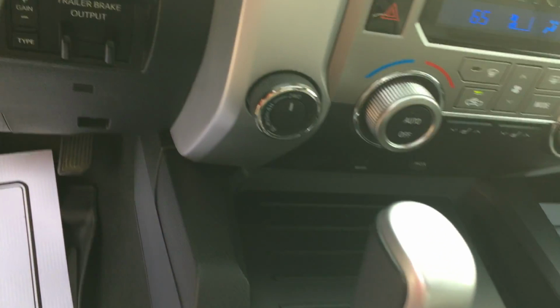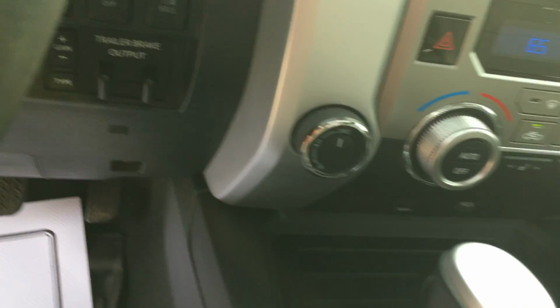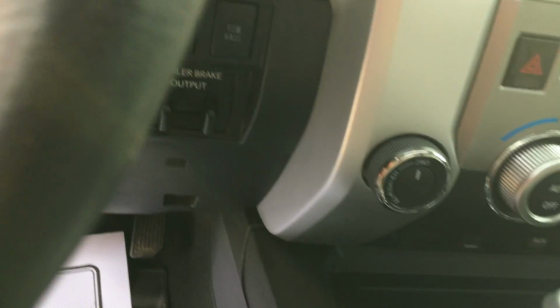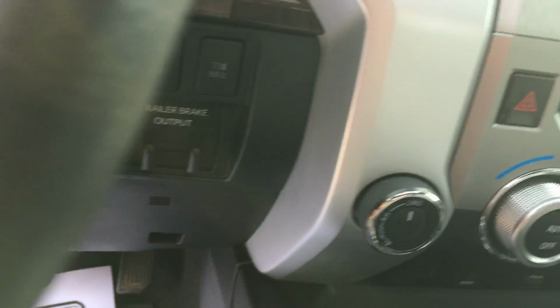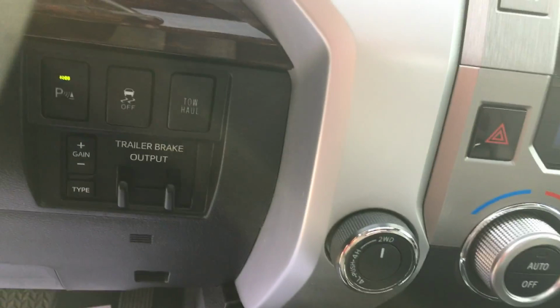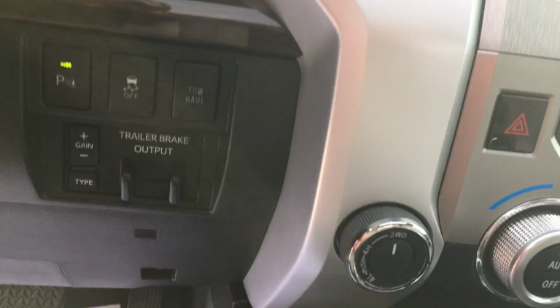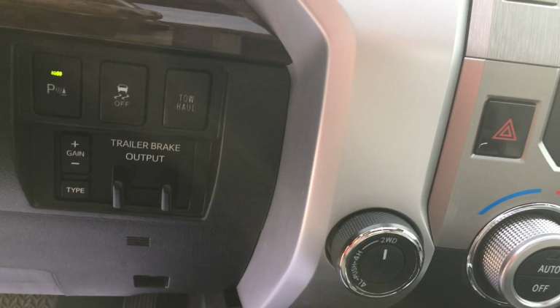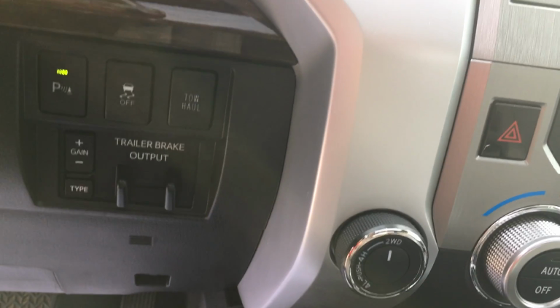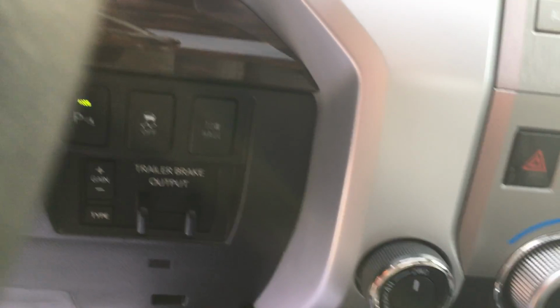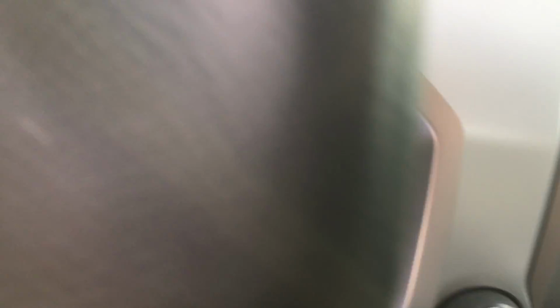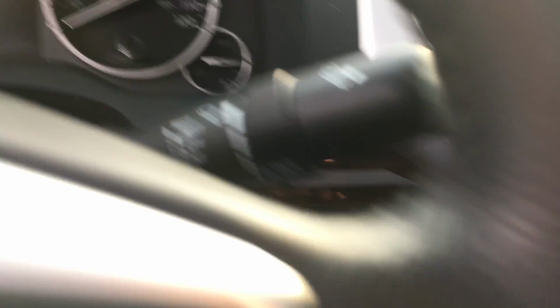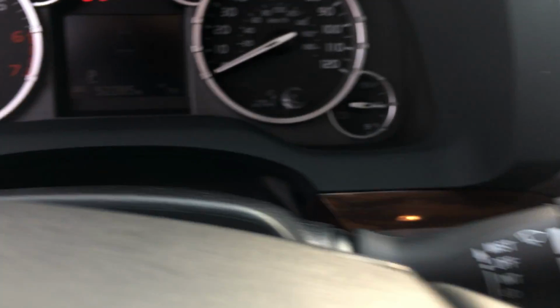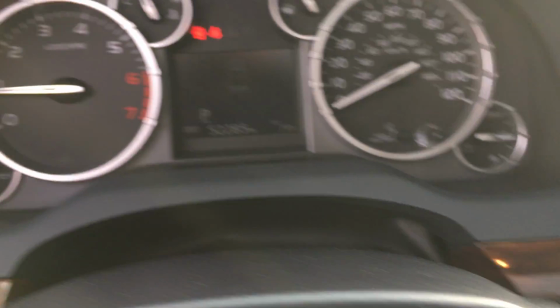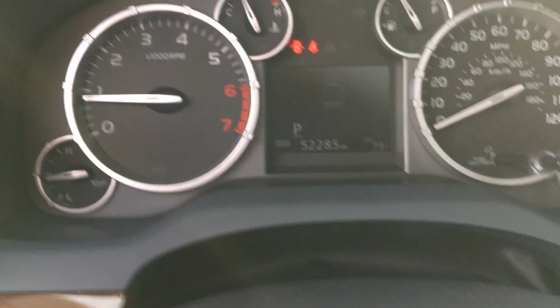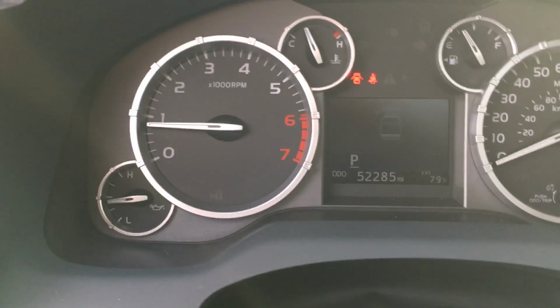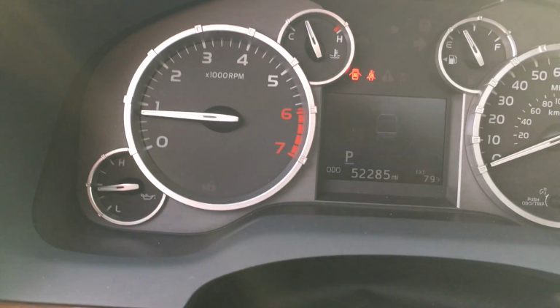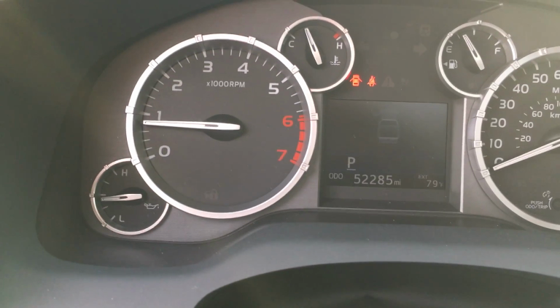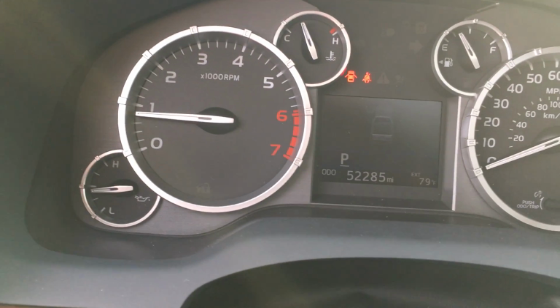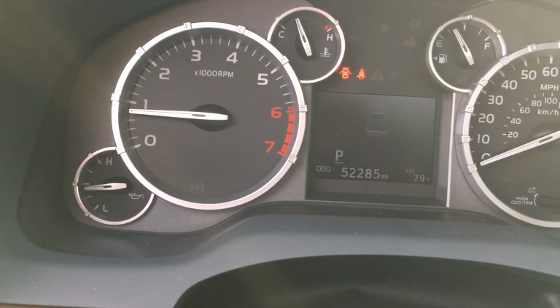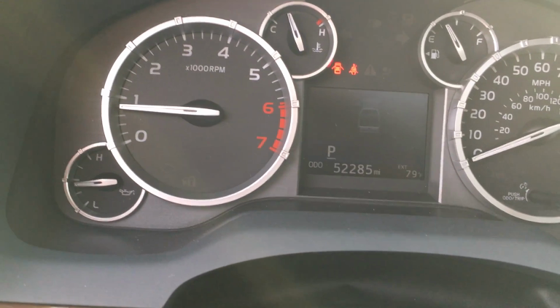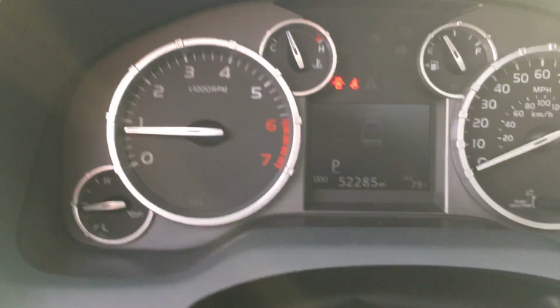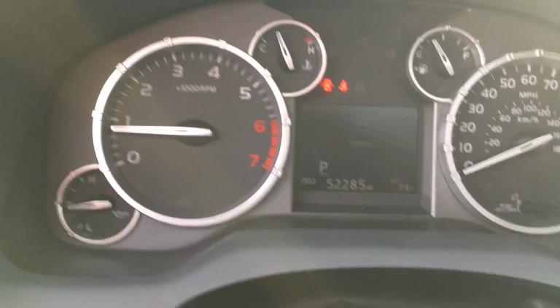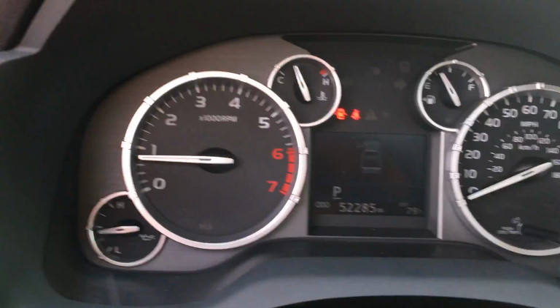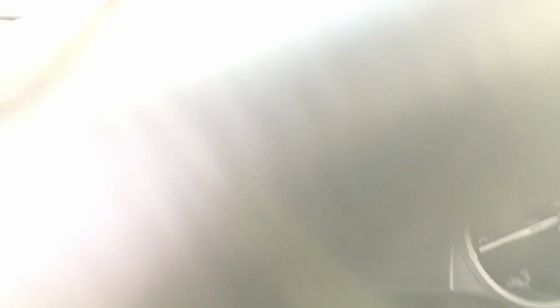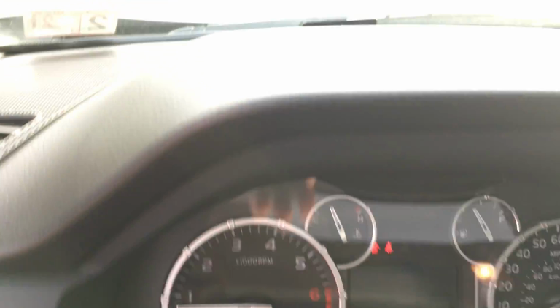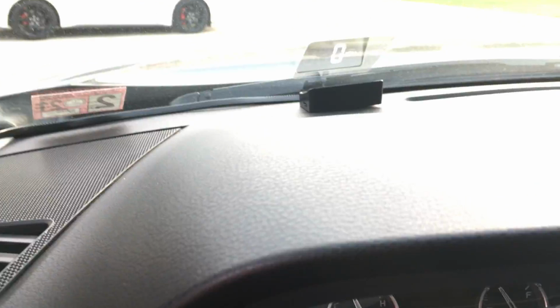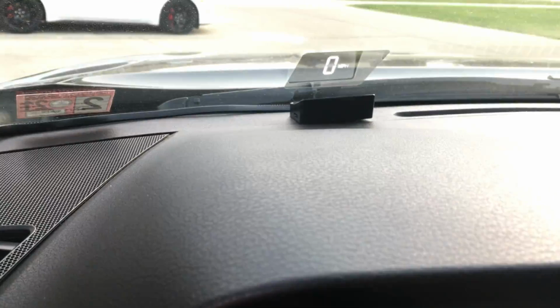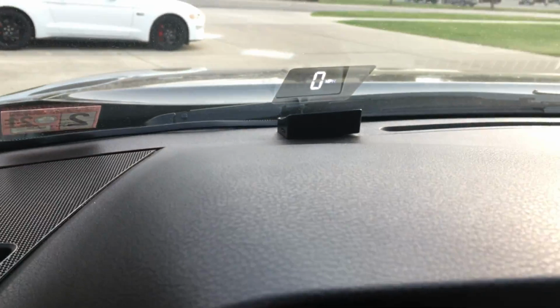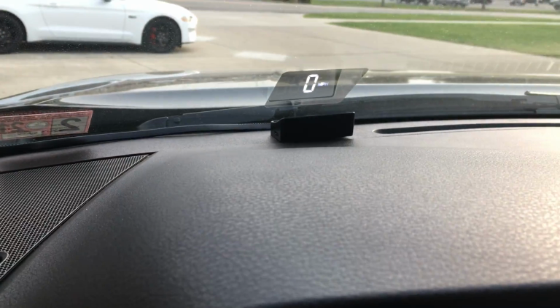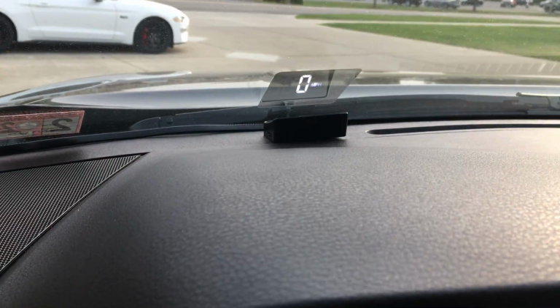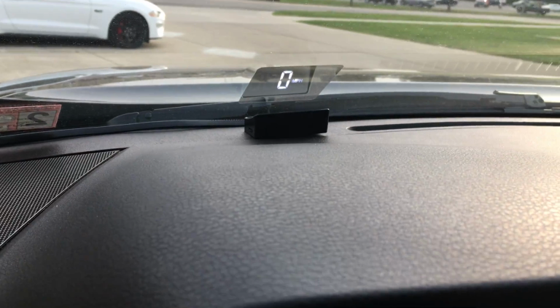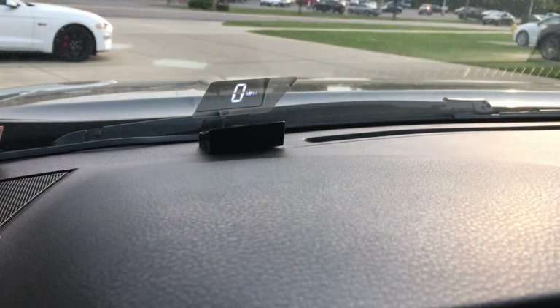You've got your brake controller and everything back there. The odometer on the truck right now reads 52,285 miles. The truck also has a heads up display on it.